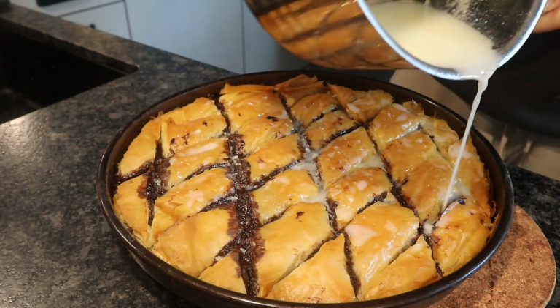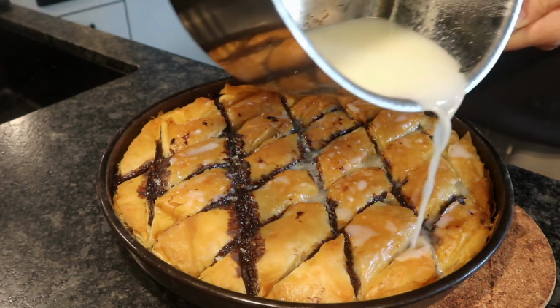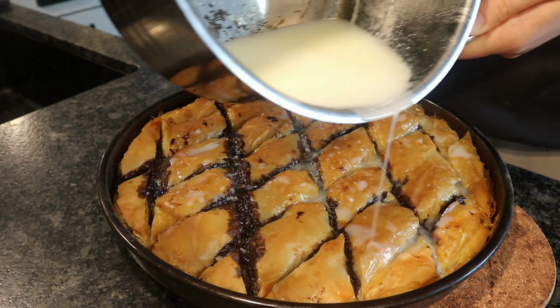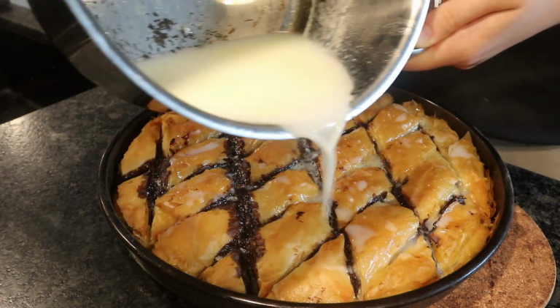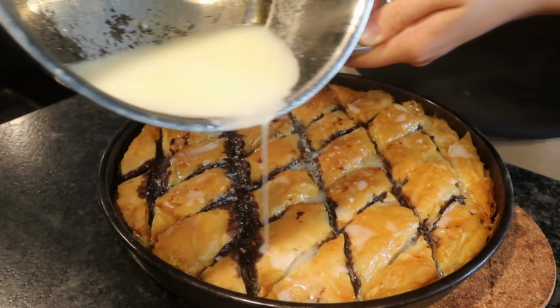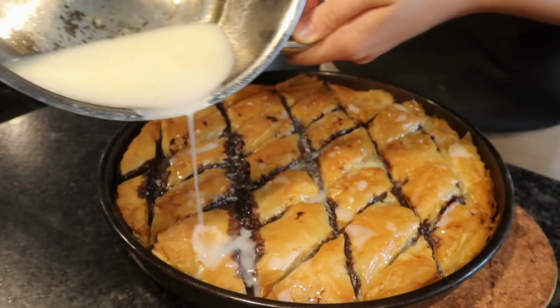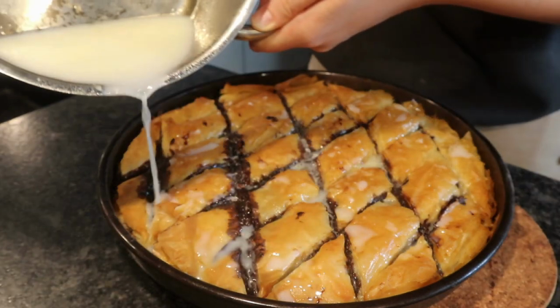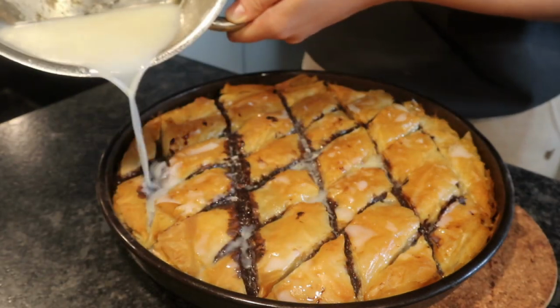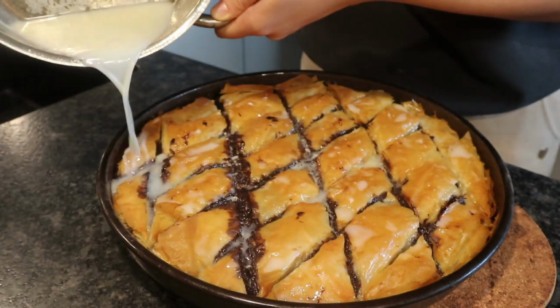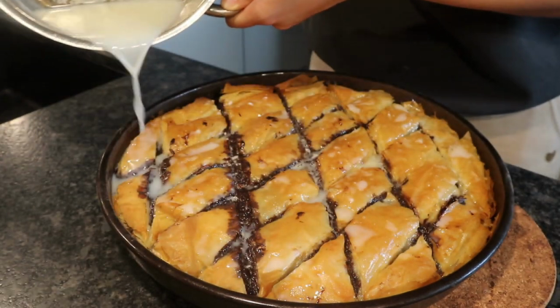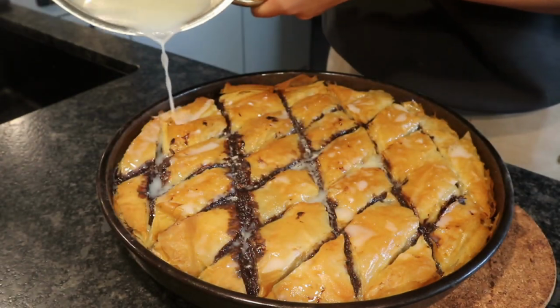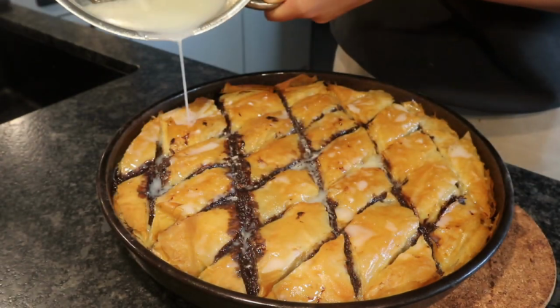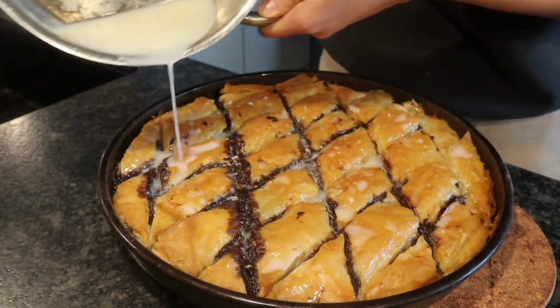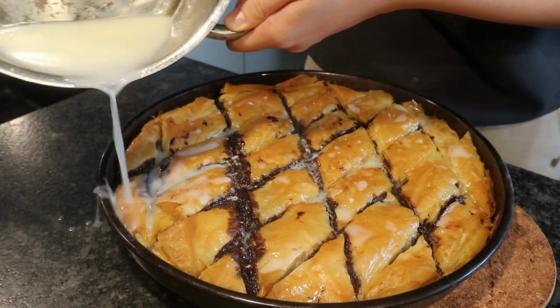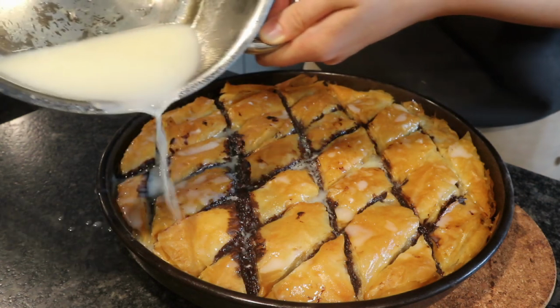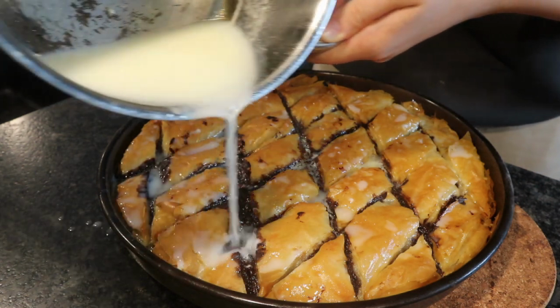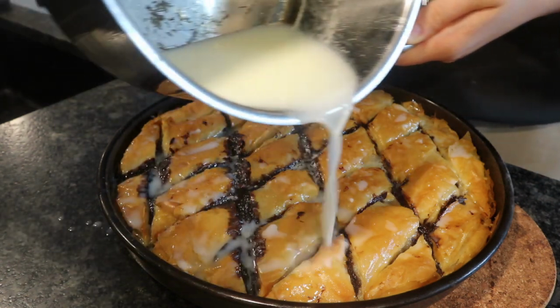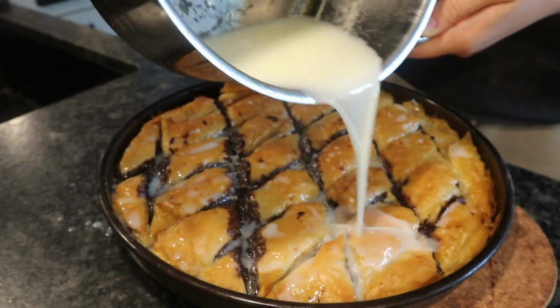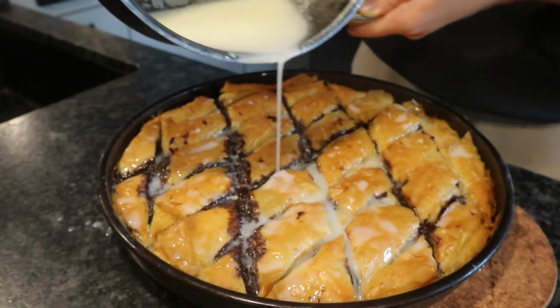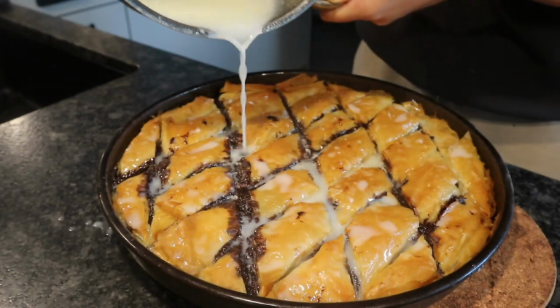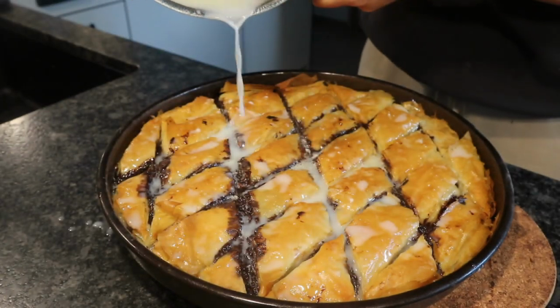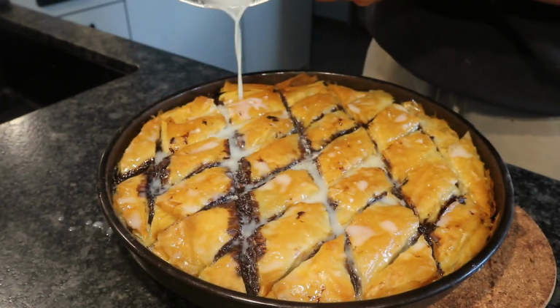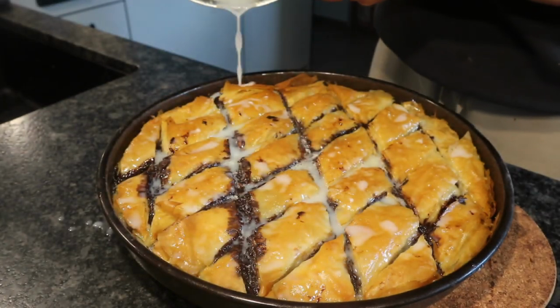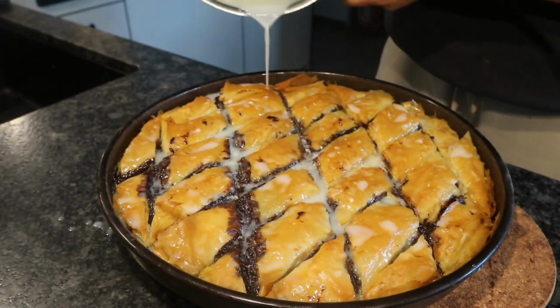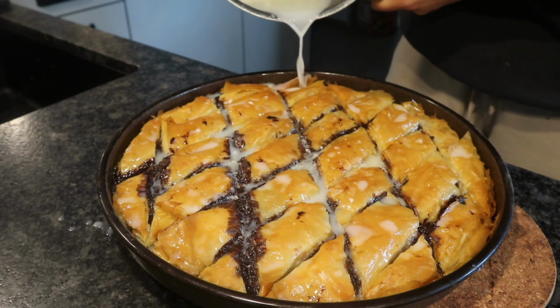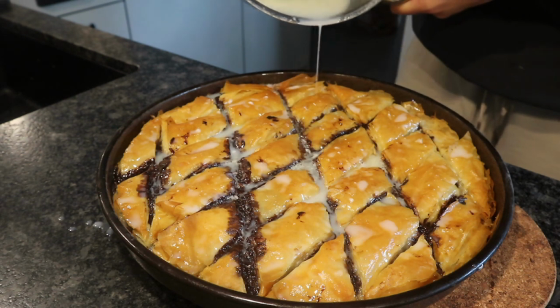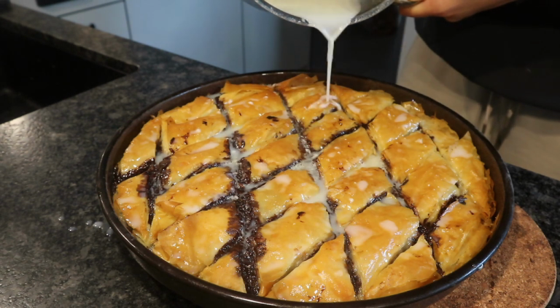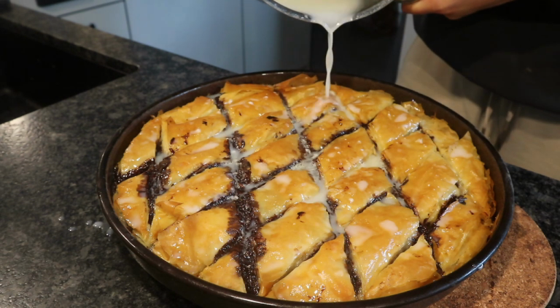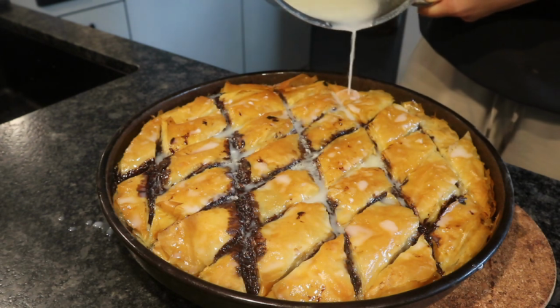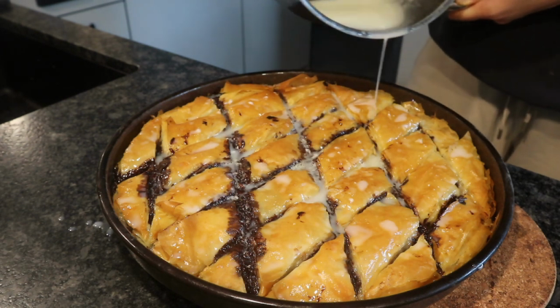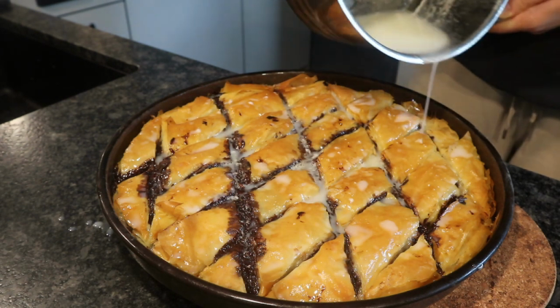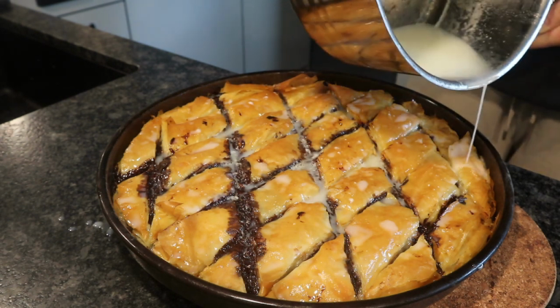I didn't make a lot of the syrup because I already had sugar in the ganache, so it's not the sweetest baklava. But you can double the syrup and just leave out the ganache, and that will compensate for the sugar.